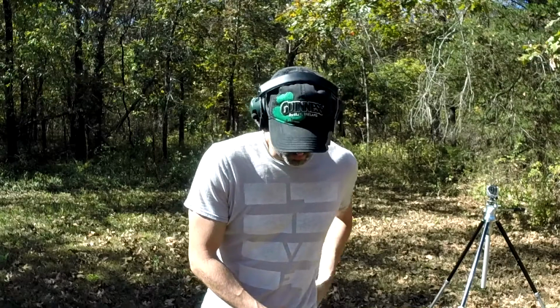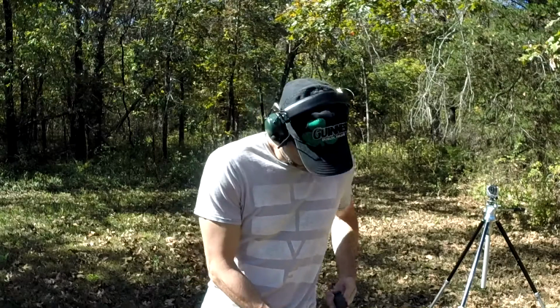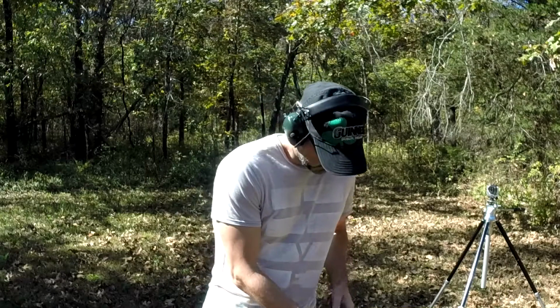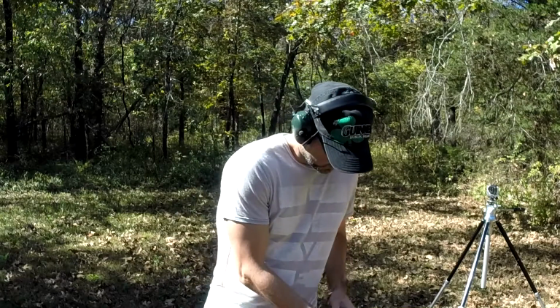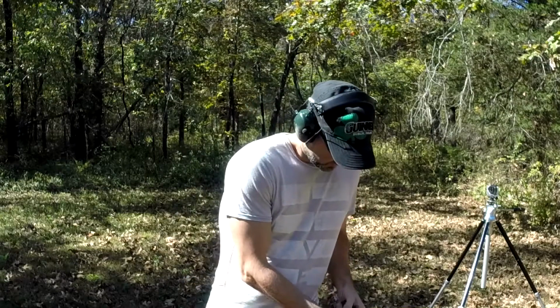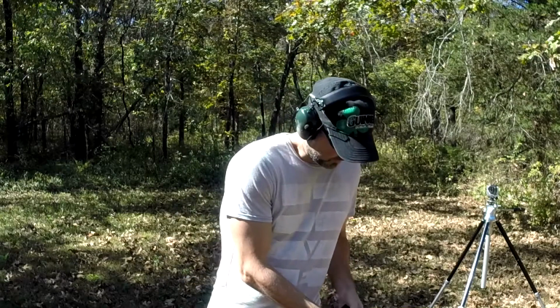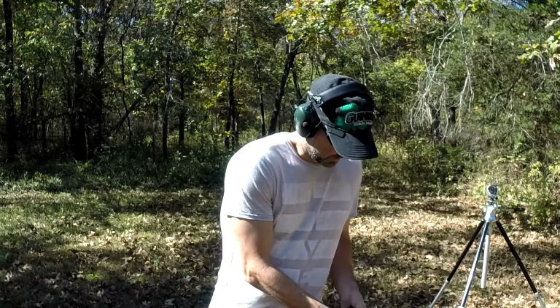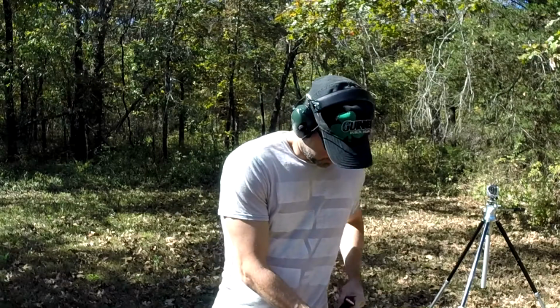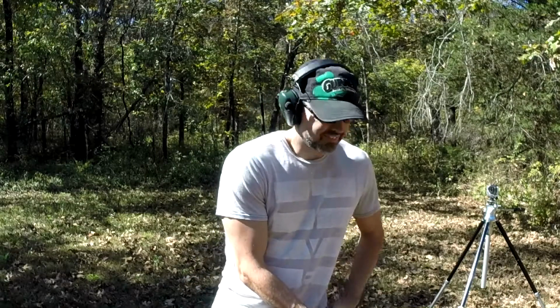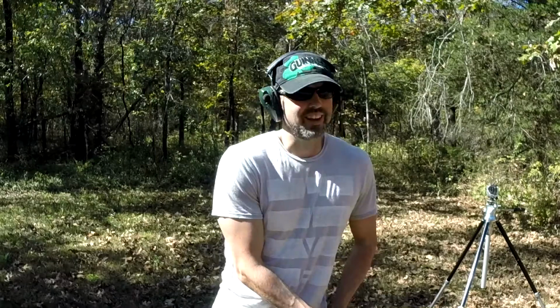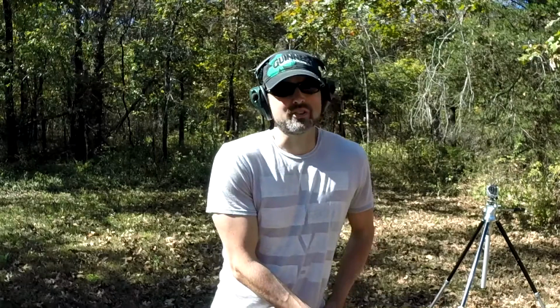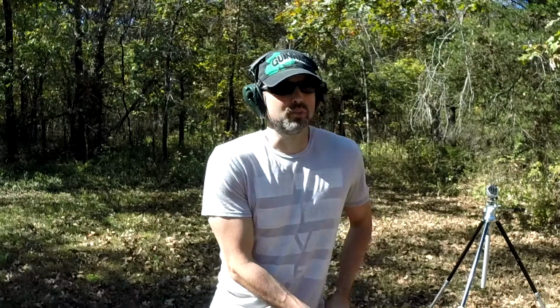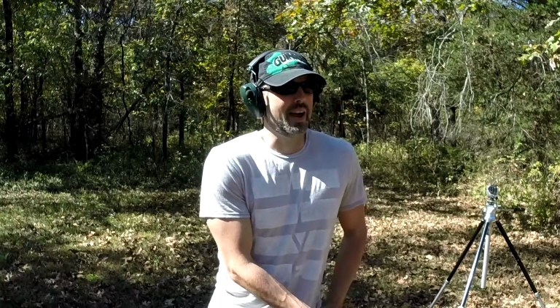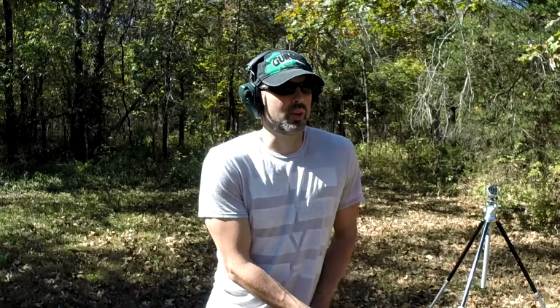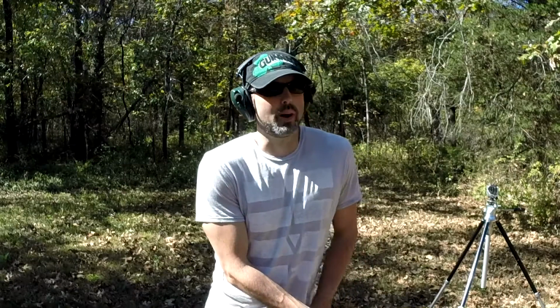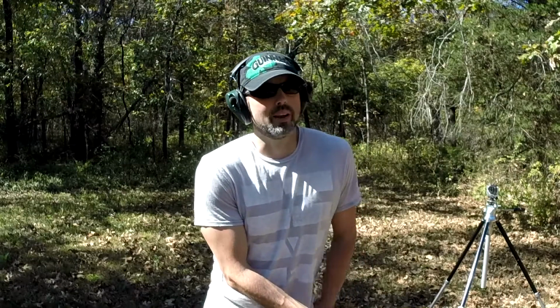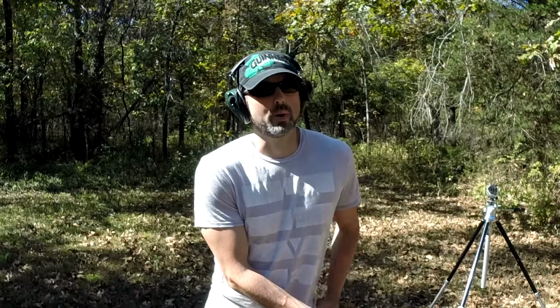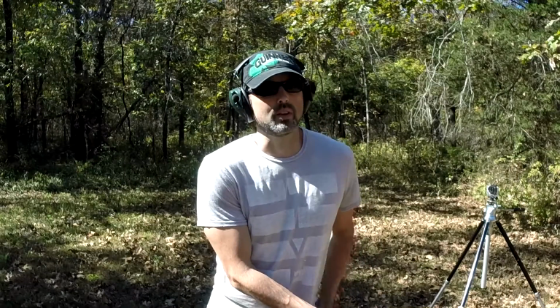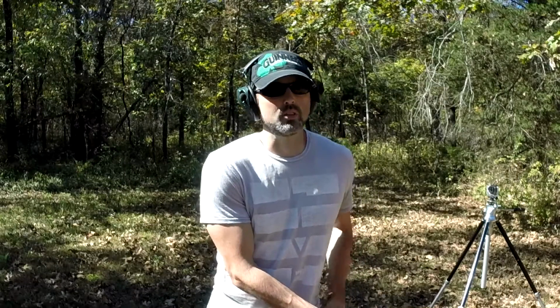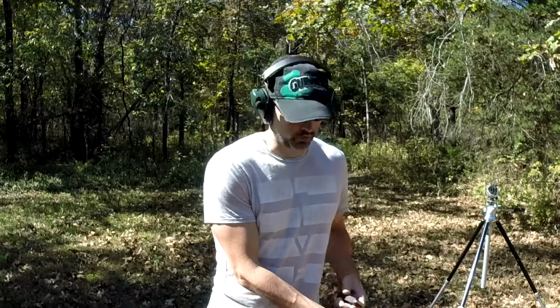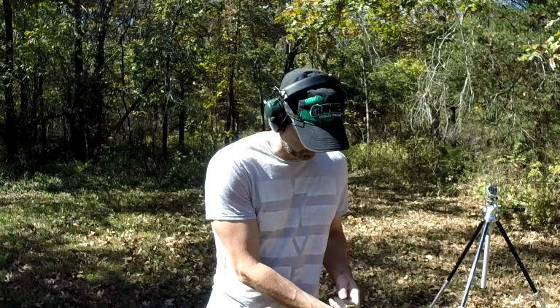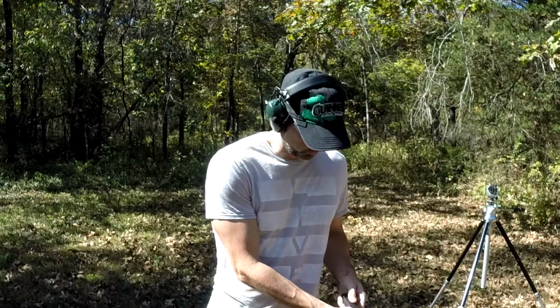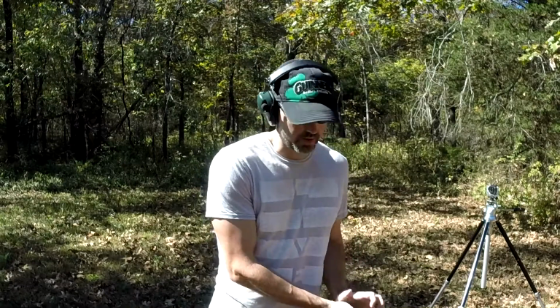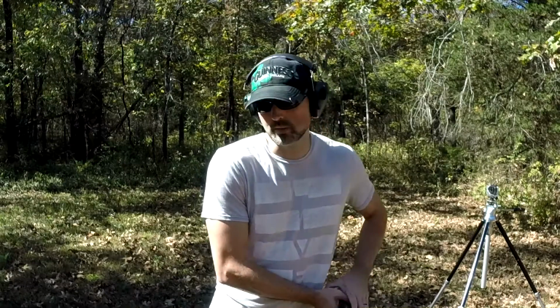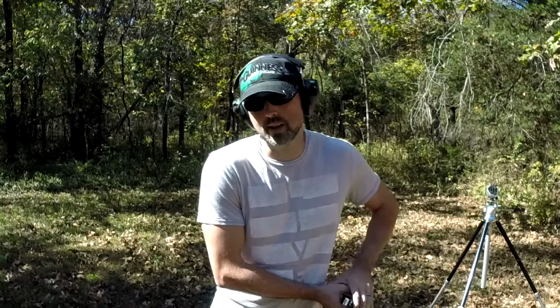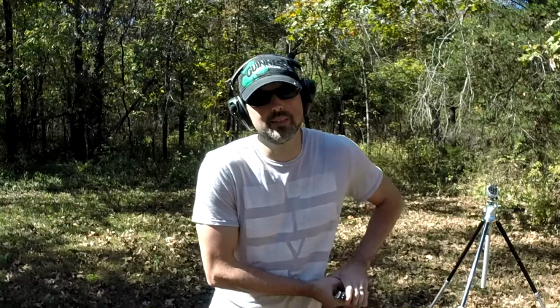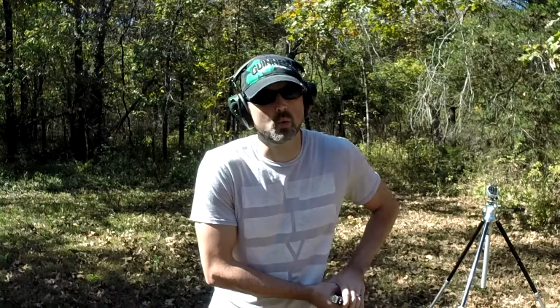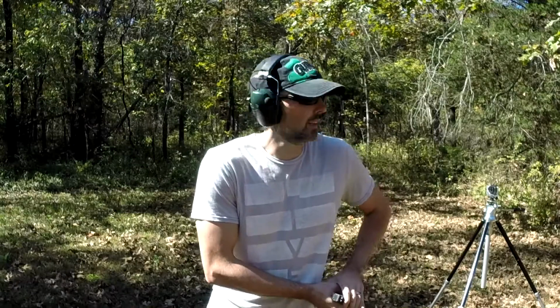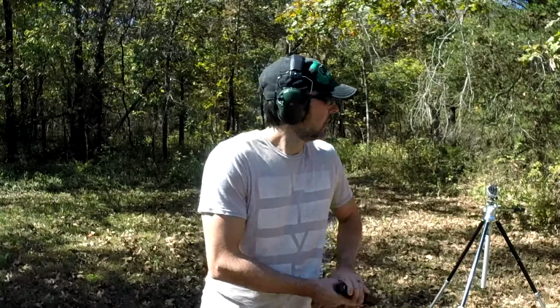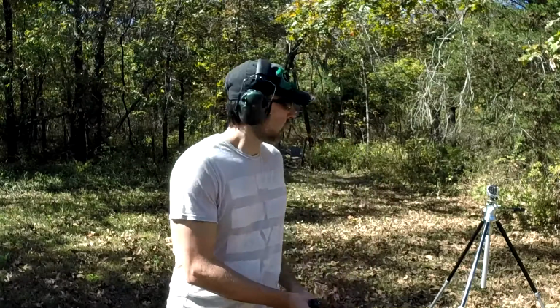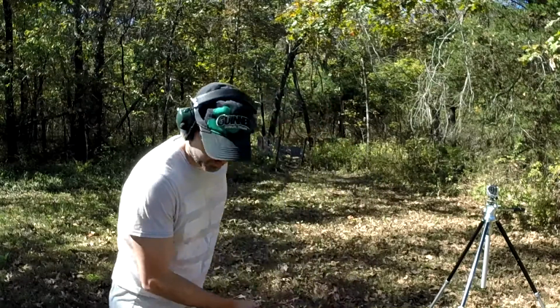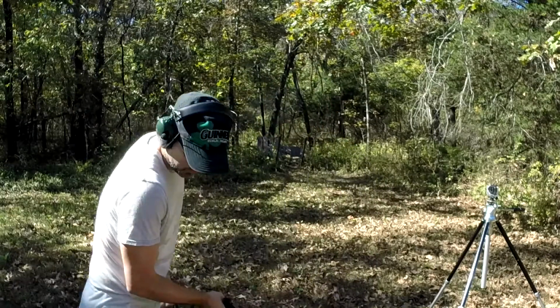I have one more magazine. After I shoot this mag we'll take a break and bring out the Glock 23 — the 40 Smith and Wesson, mid-size 40 — and we'll compare sizes.